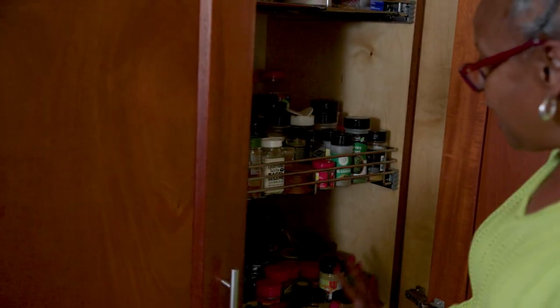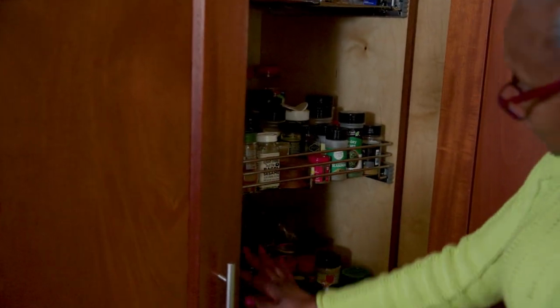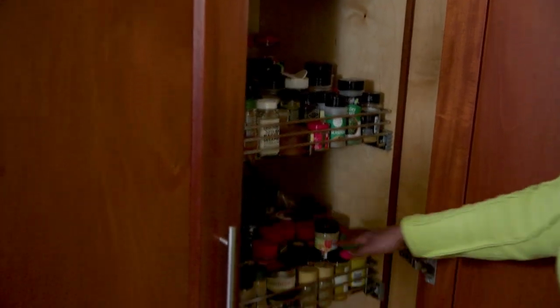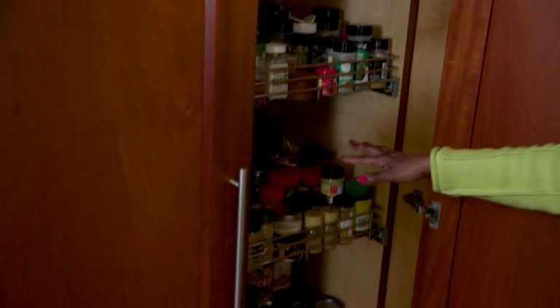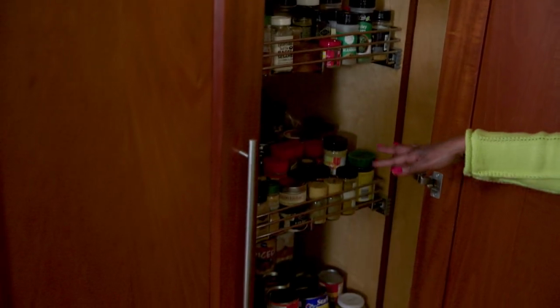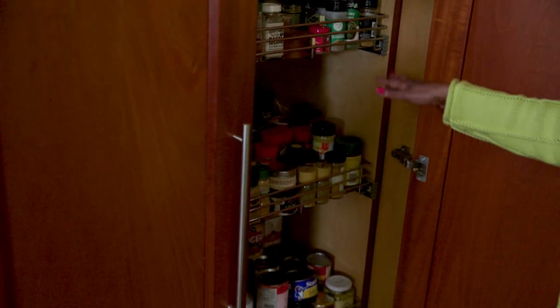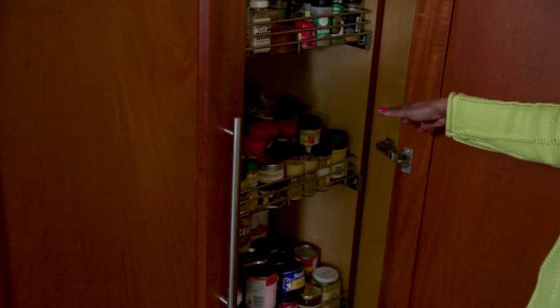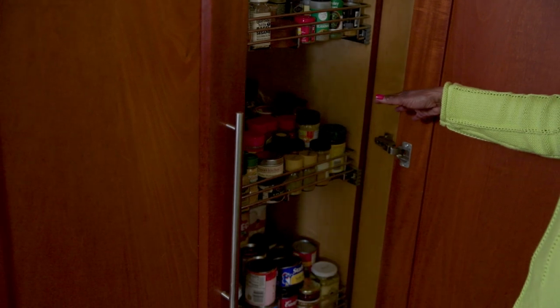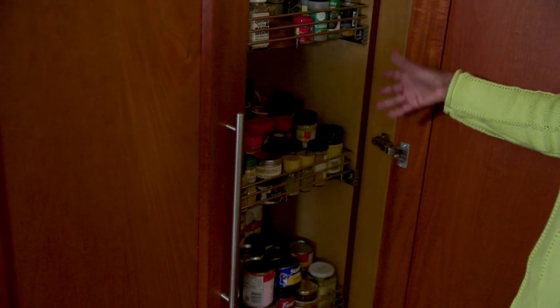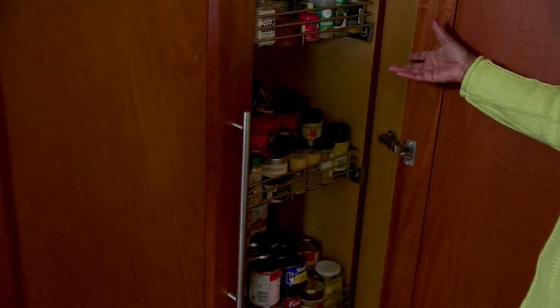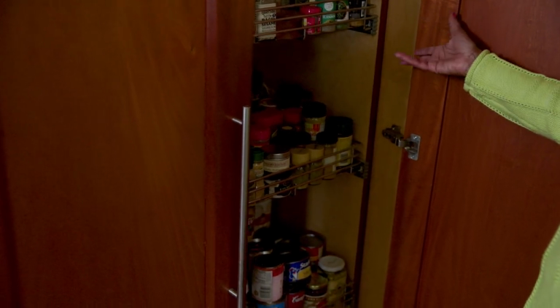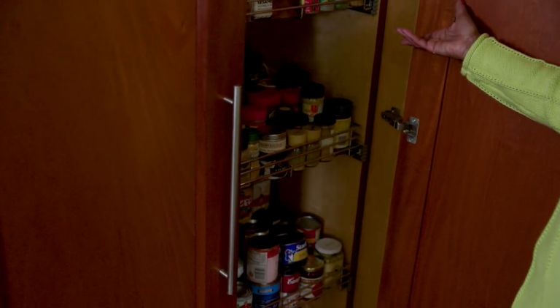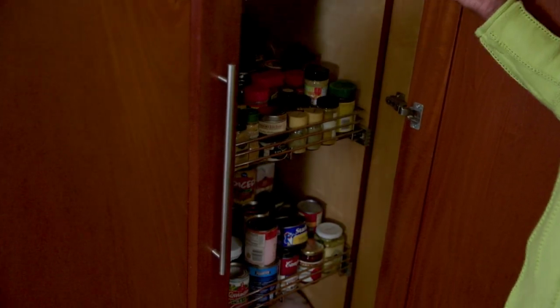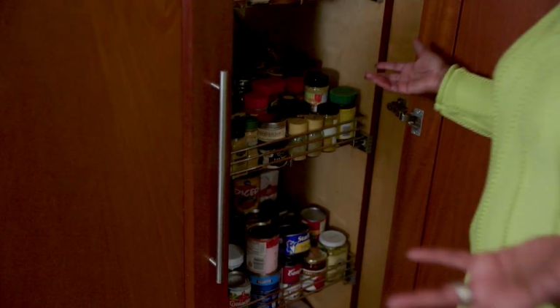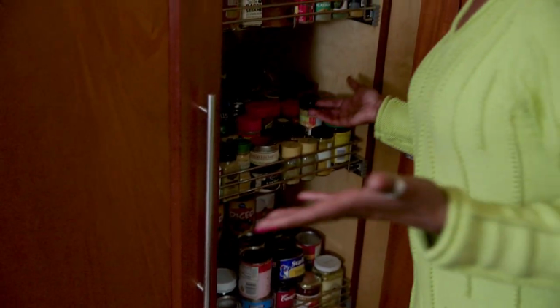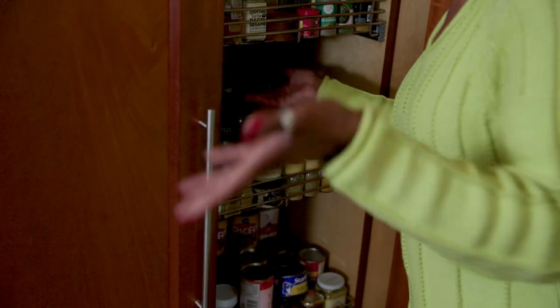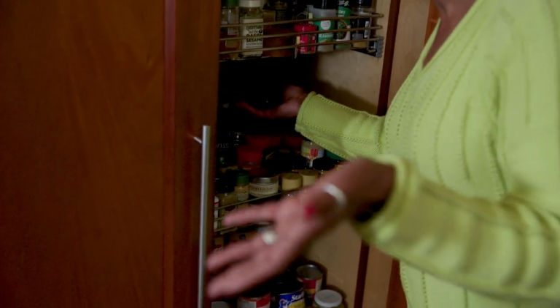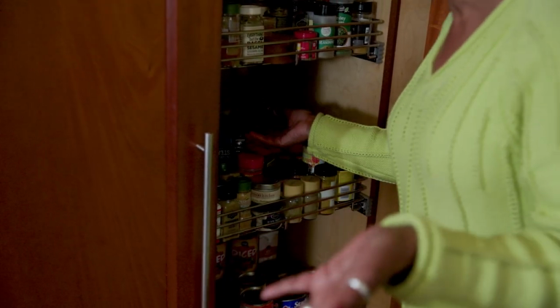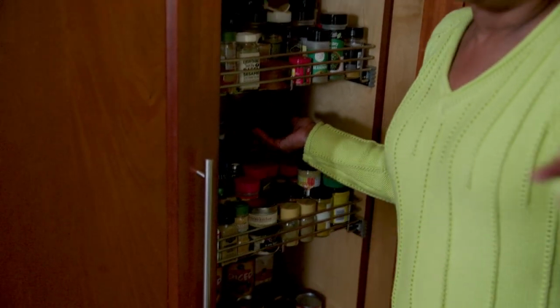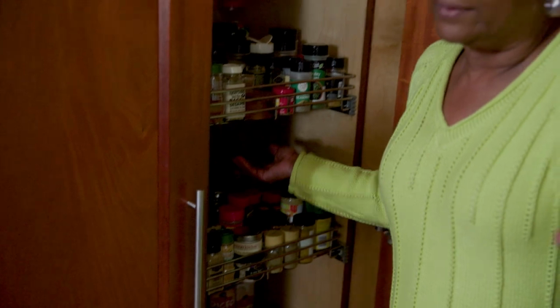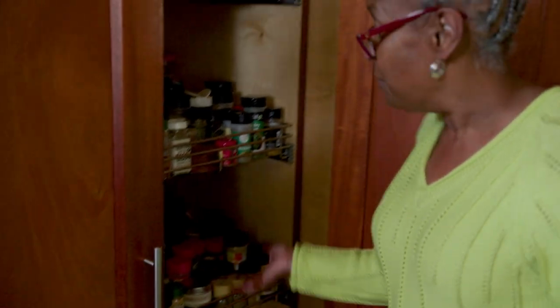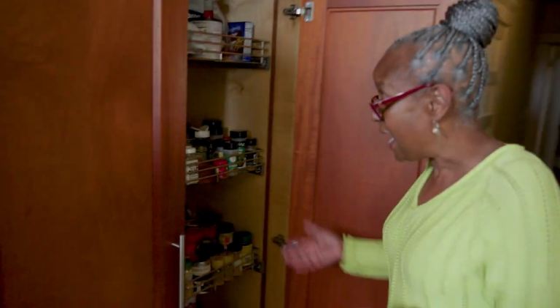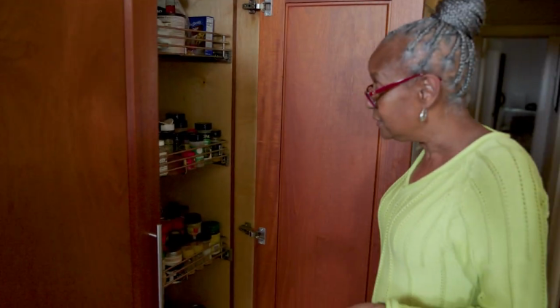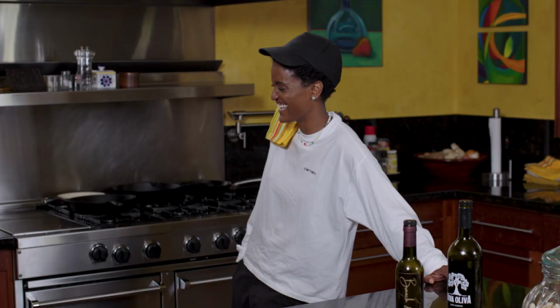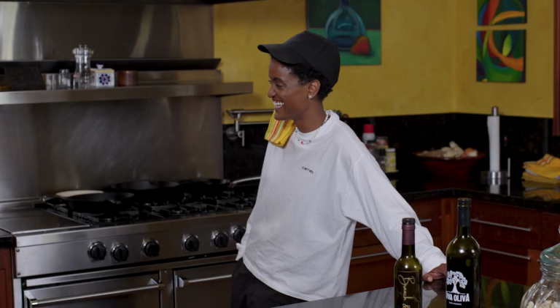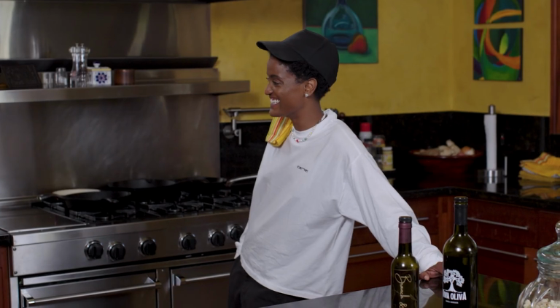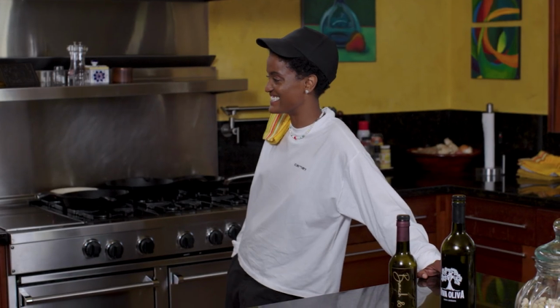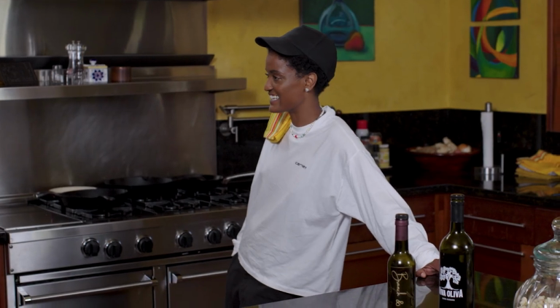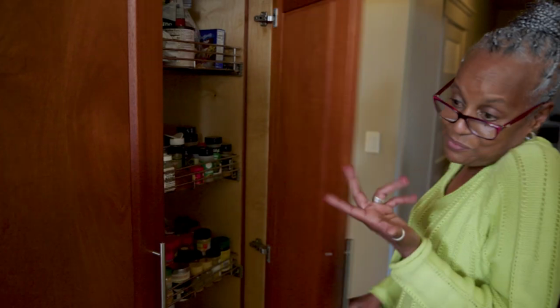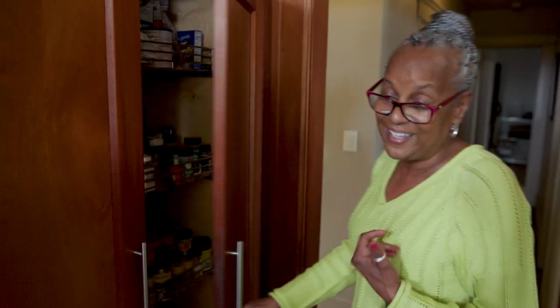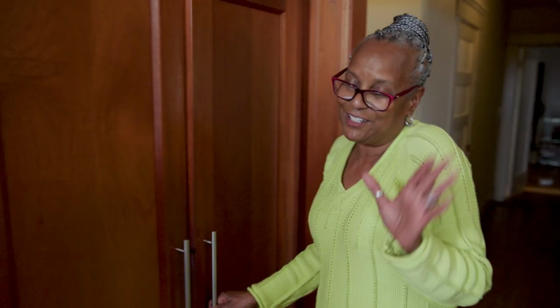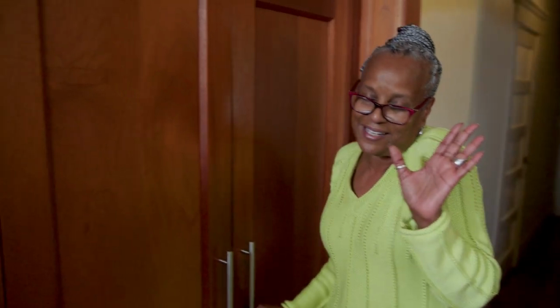And these are the more exotic things that I don't use all the time. Like, how often do I use caraway? I don't know. But I have it. Exotic — that's my thing. I love spices.